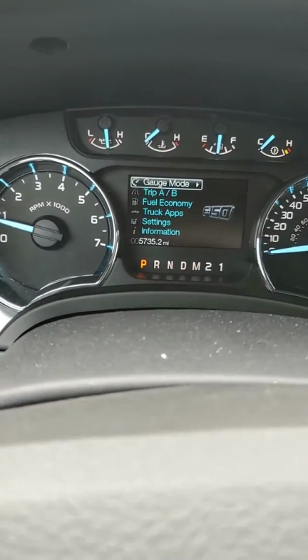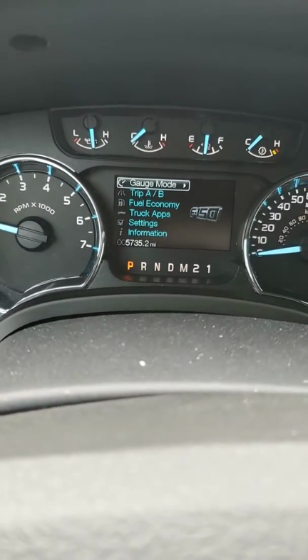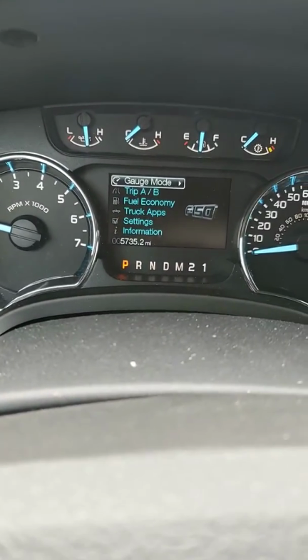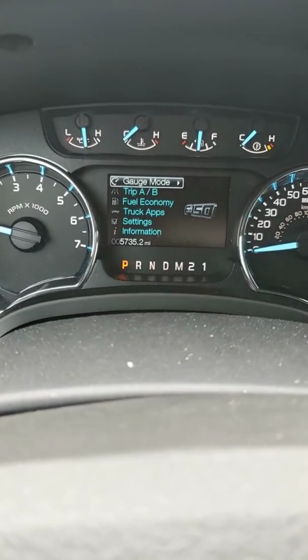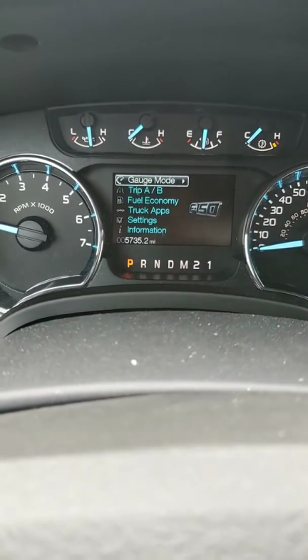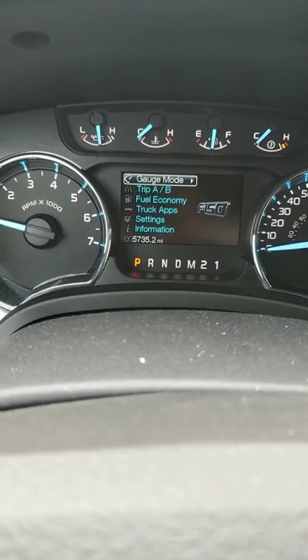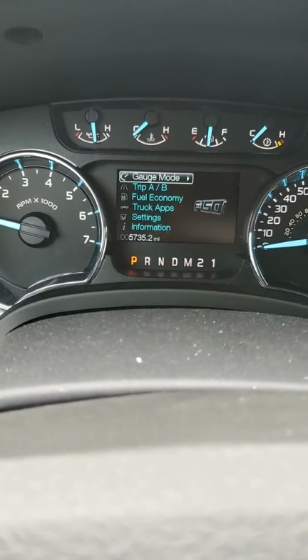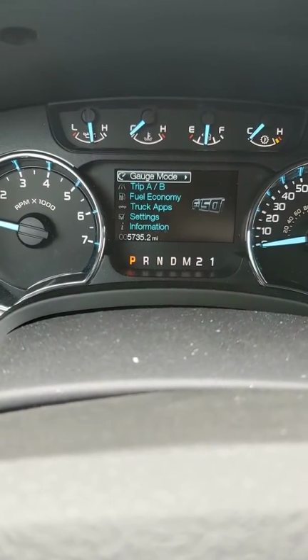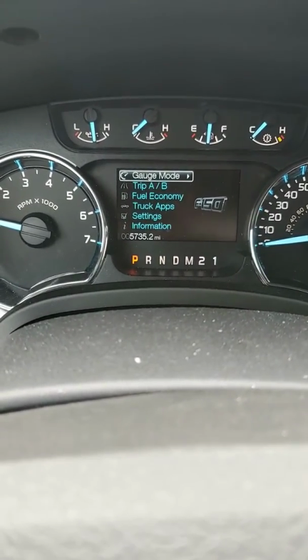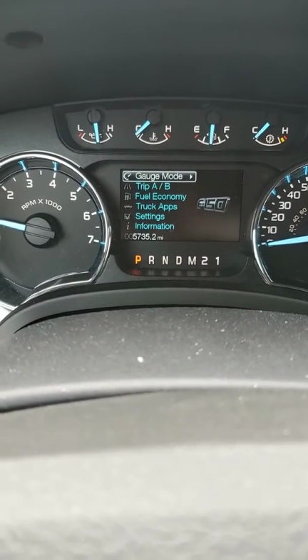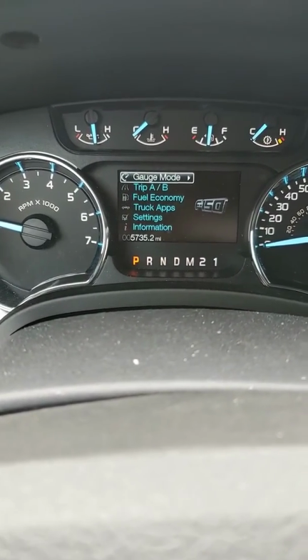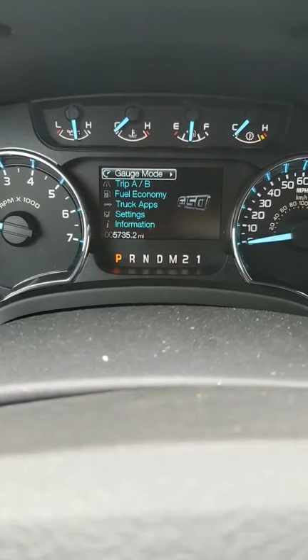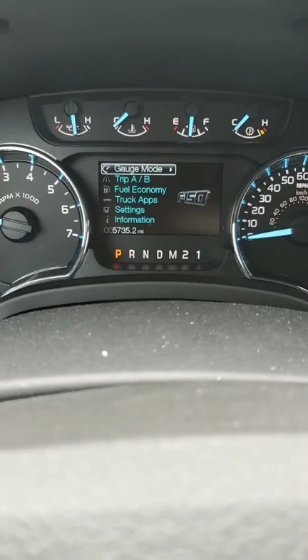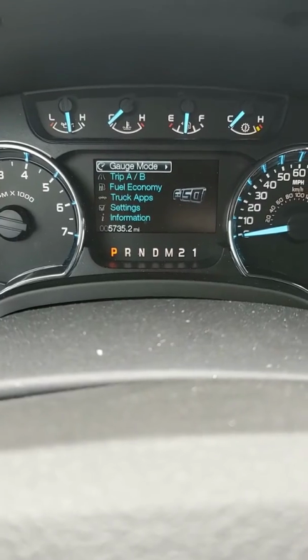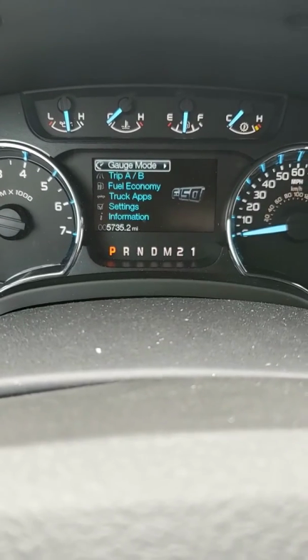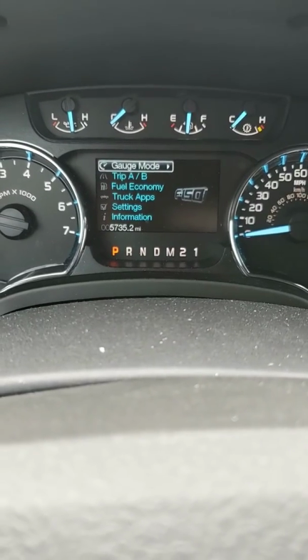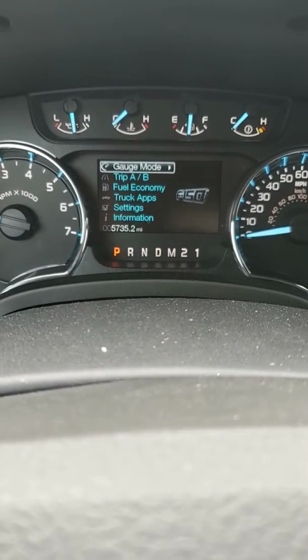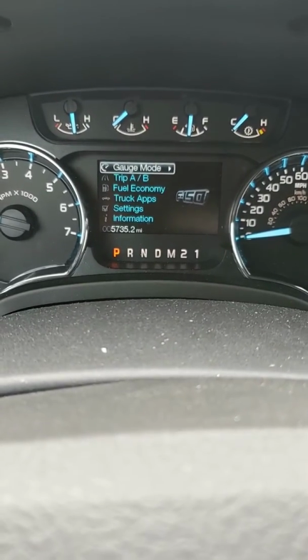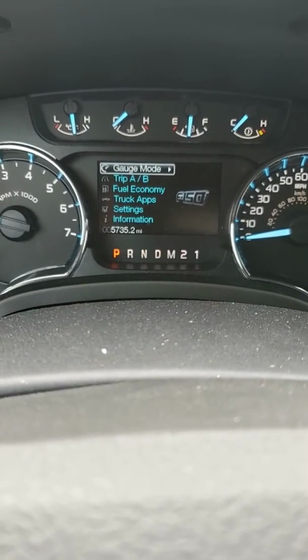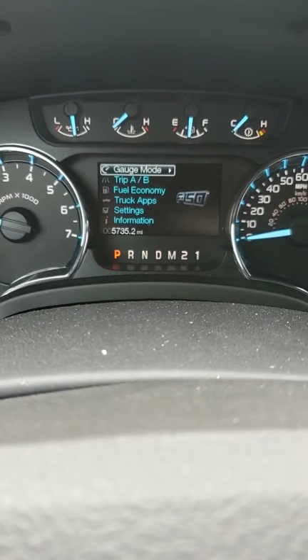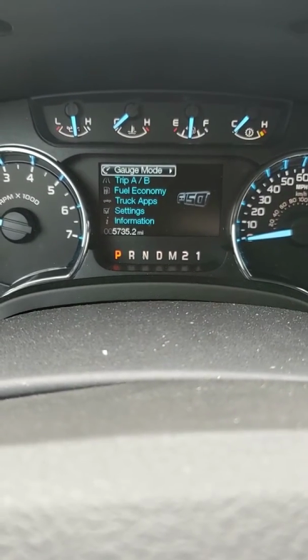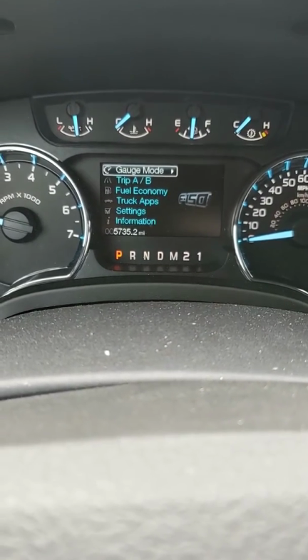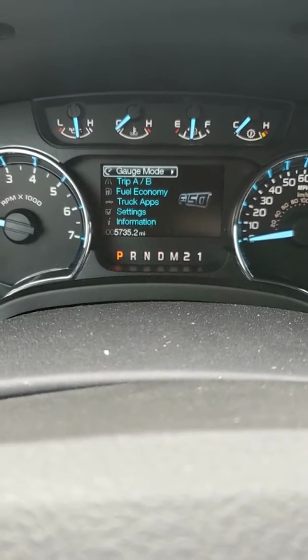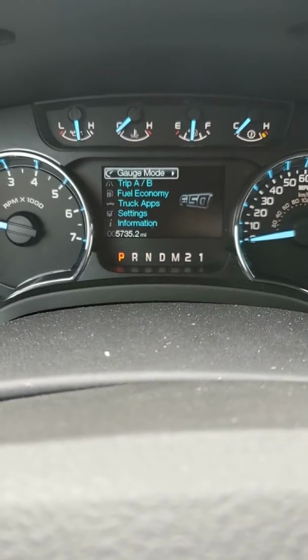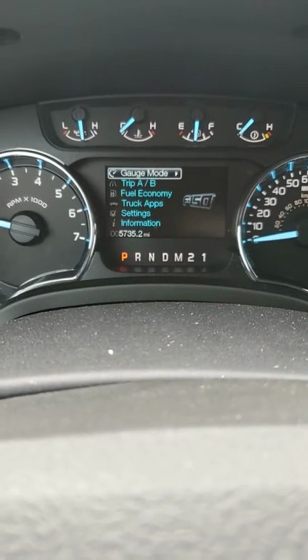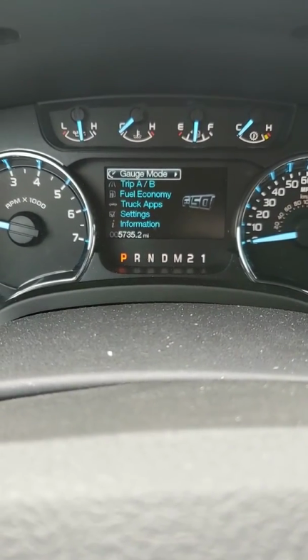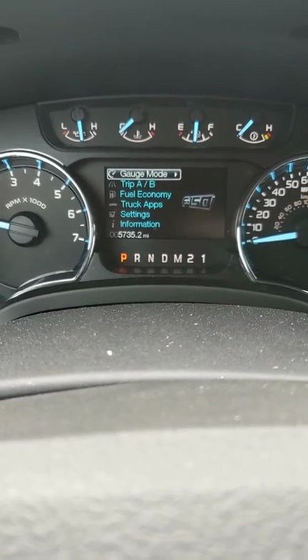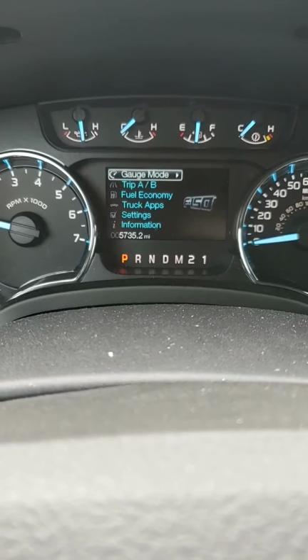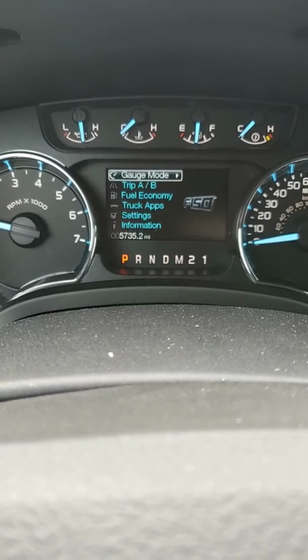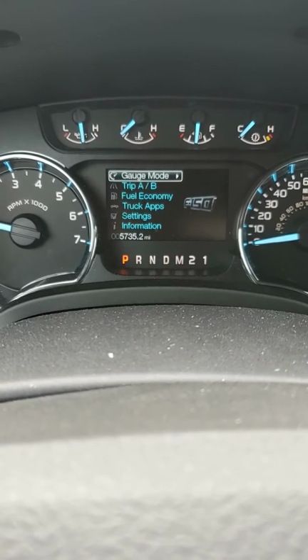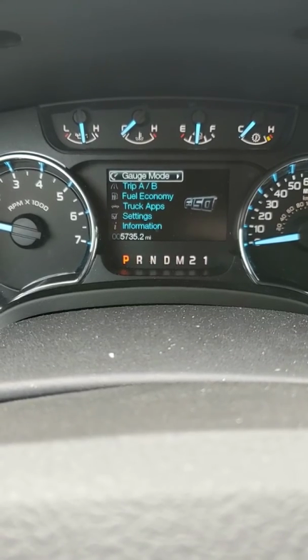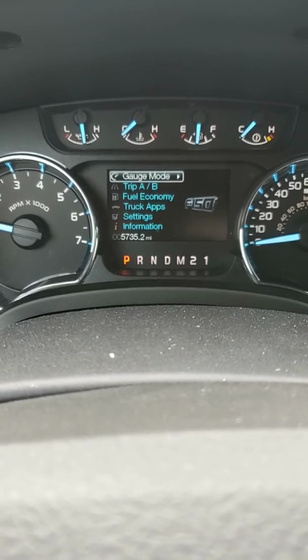Andy, there's only 5,700 miles on this truck. Andy, if you've got any questions on this truck, let me know, or any other trucks we may have. And again, my name is Joe Davis.